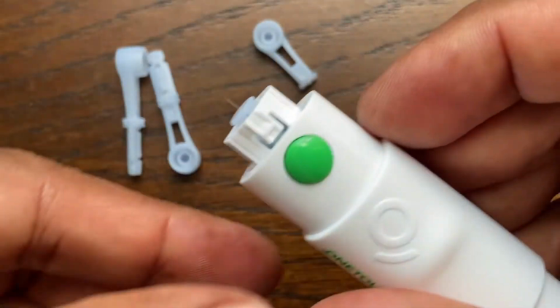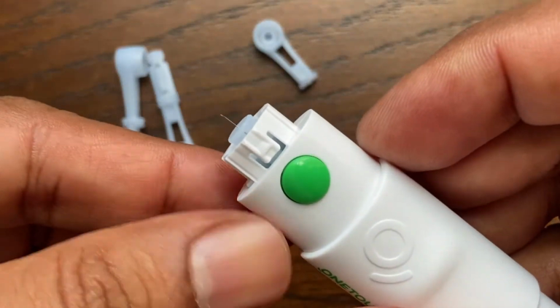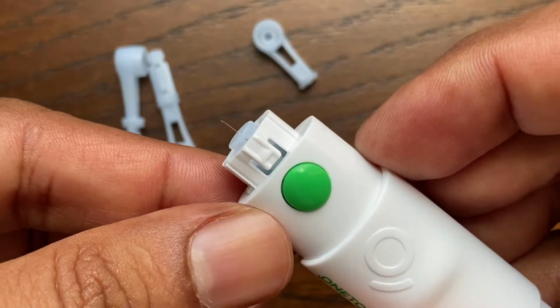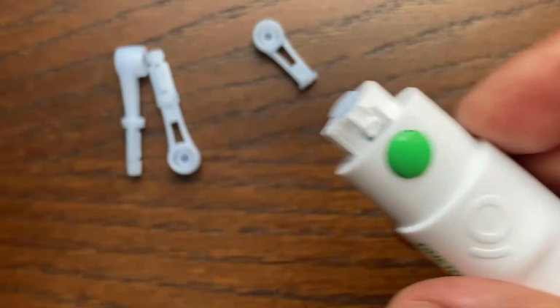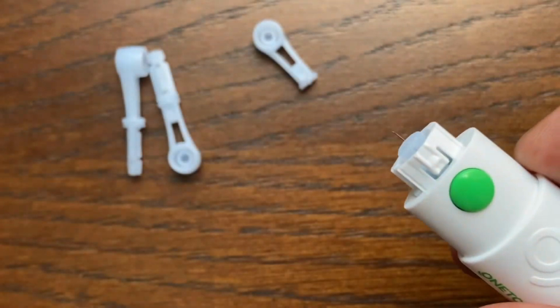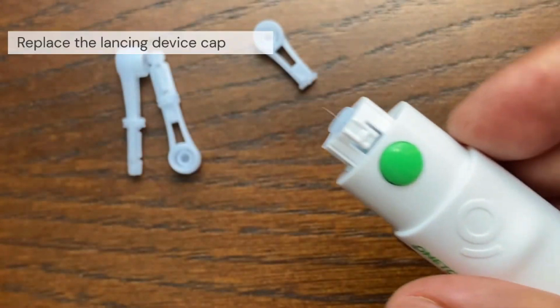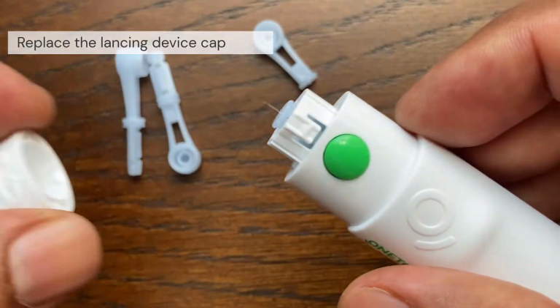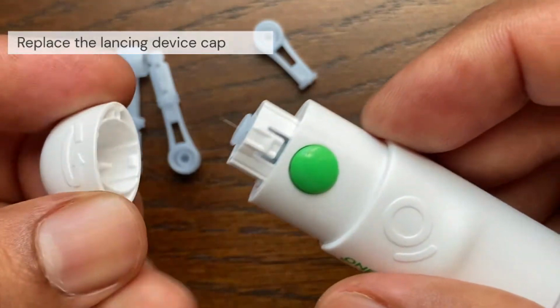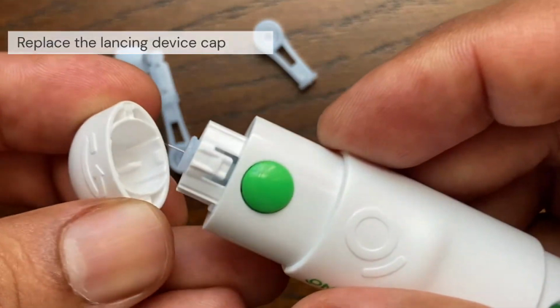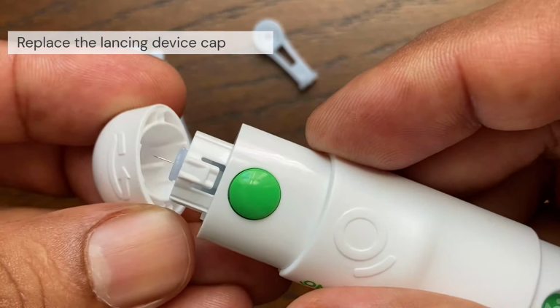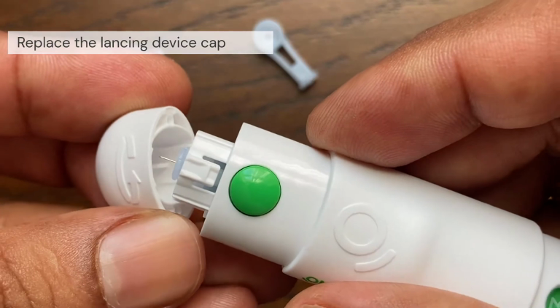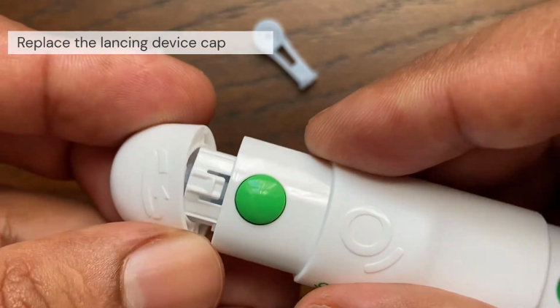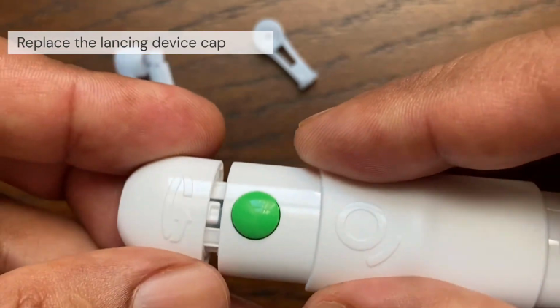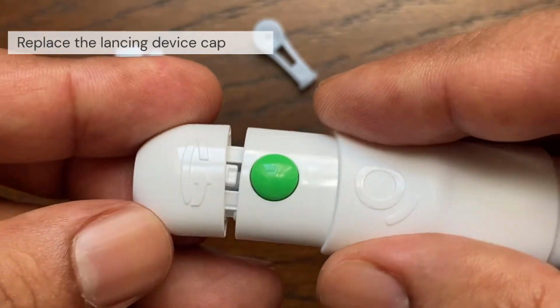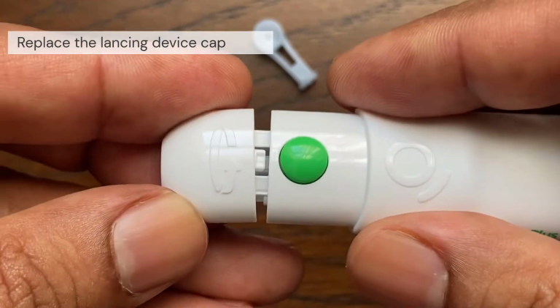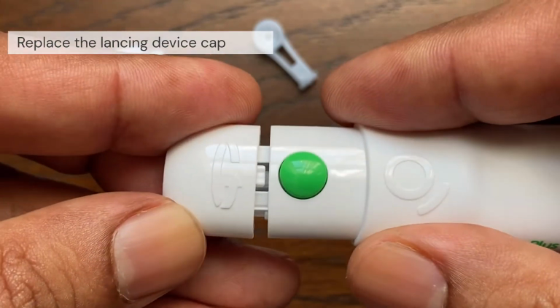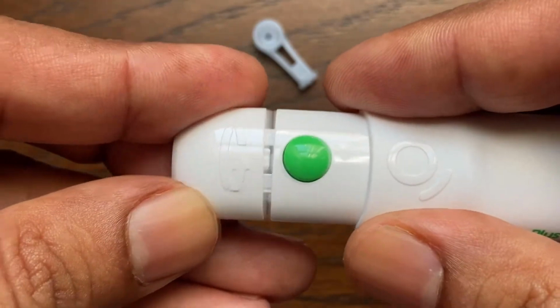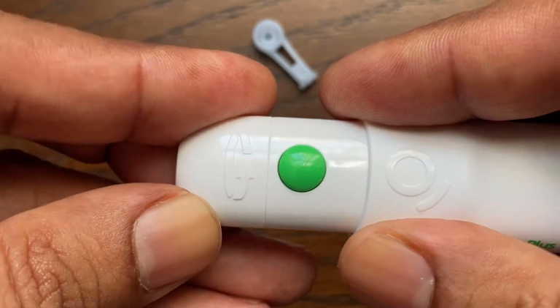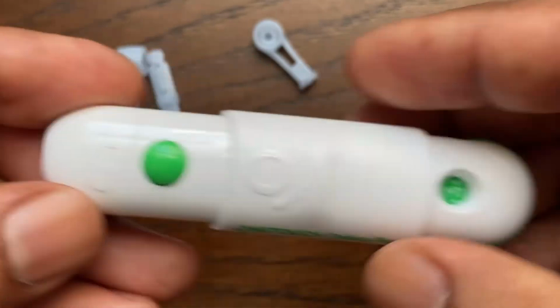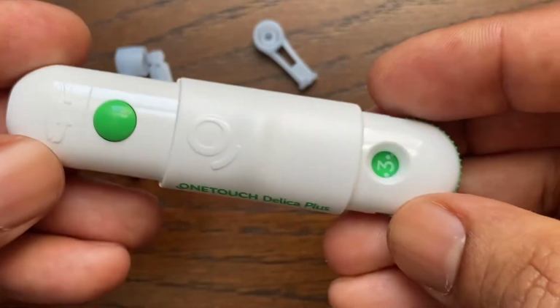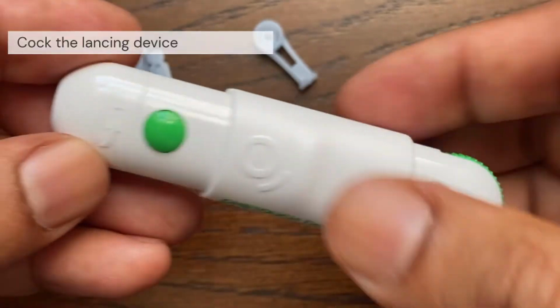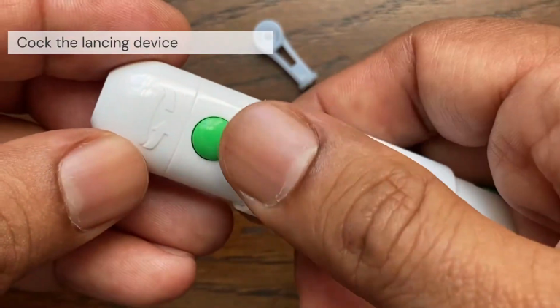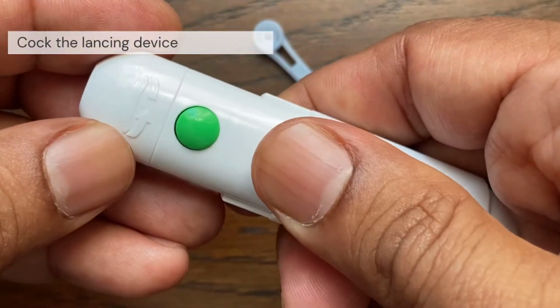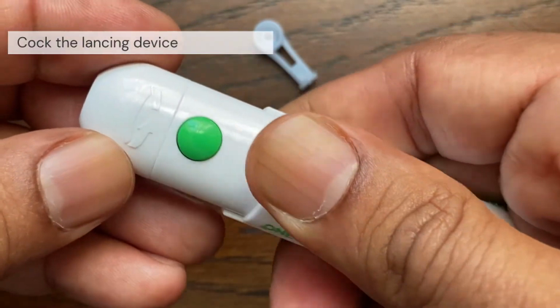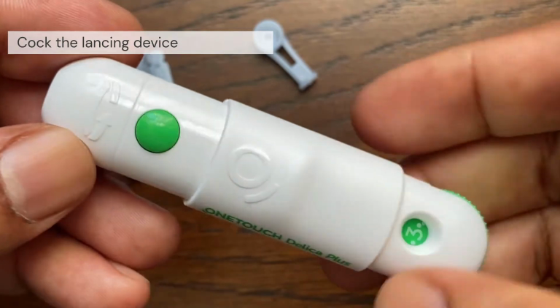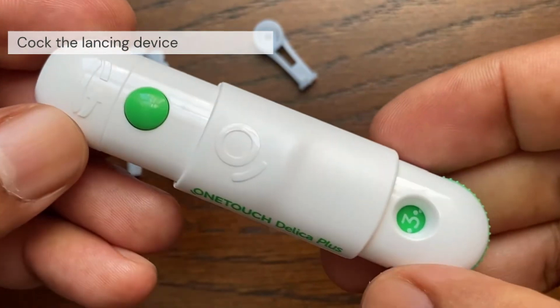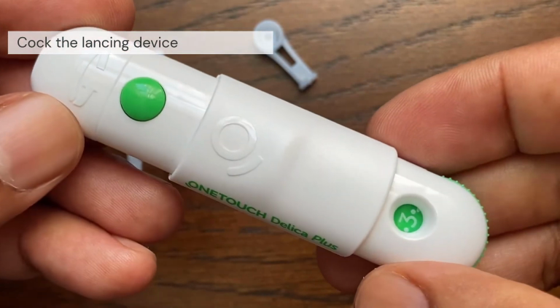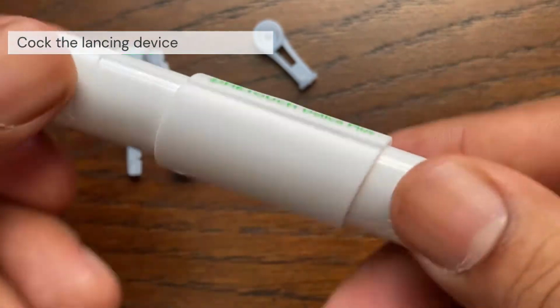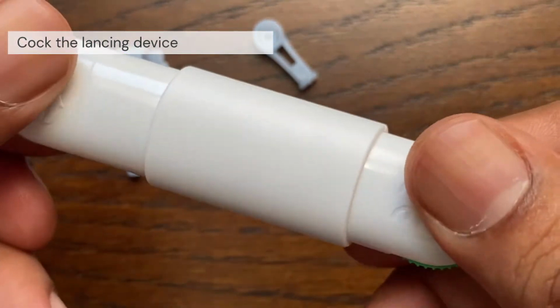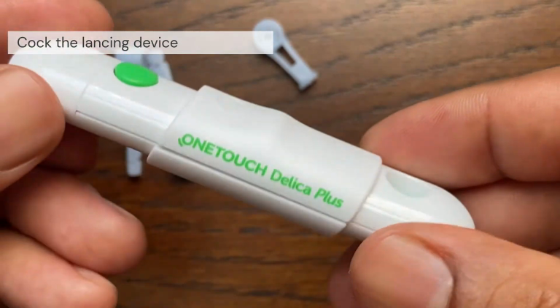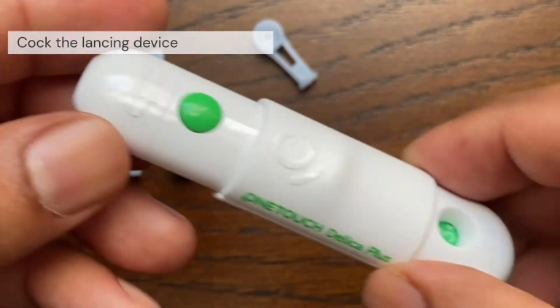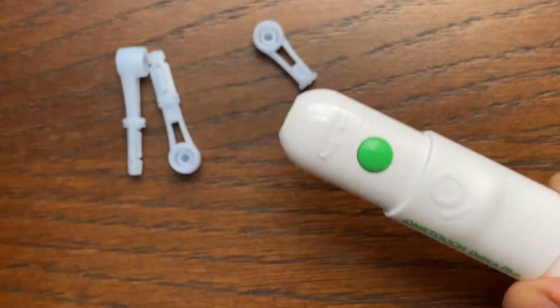Twist the protective disc until it separates from the lancet — save this protective disc as you will need it later. There is a separate detailed video on how to use the One Touch Delica Plus lancing device. Place the cap back onto the device and pull the slider back until it clicks. The lancing device is now ready.